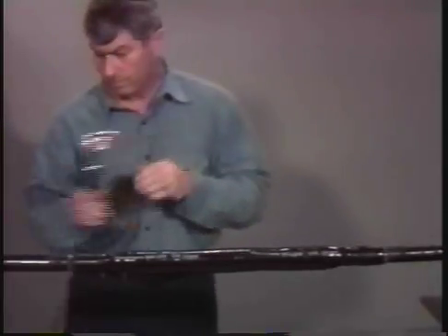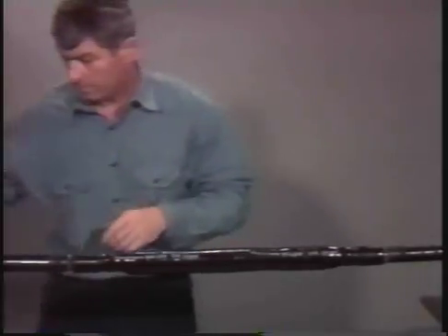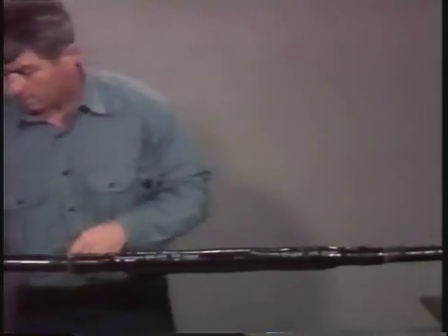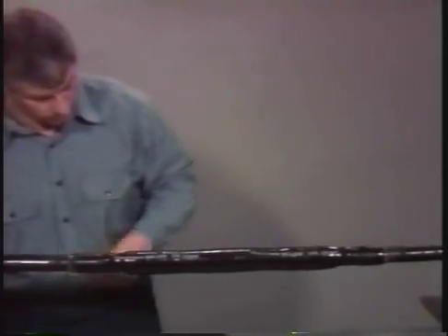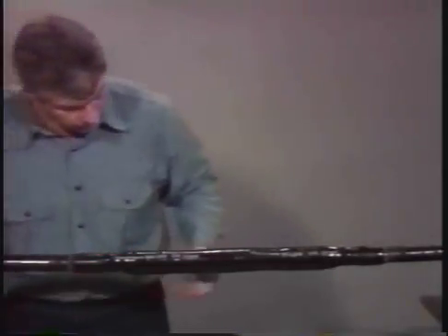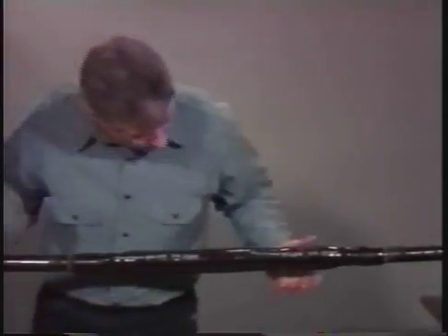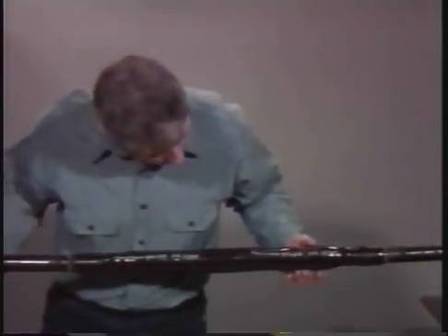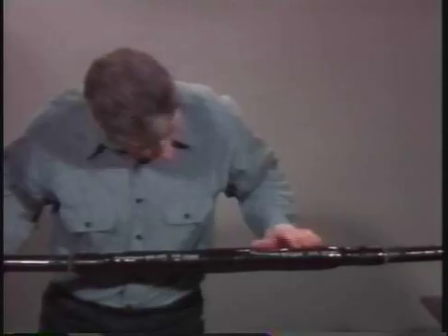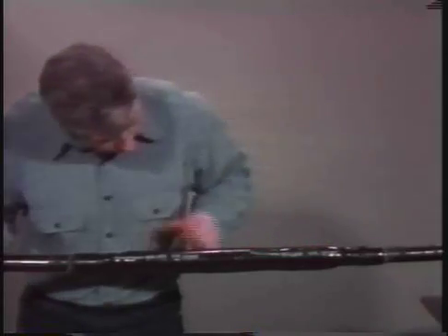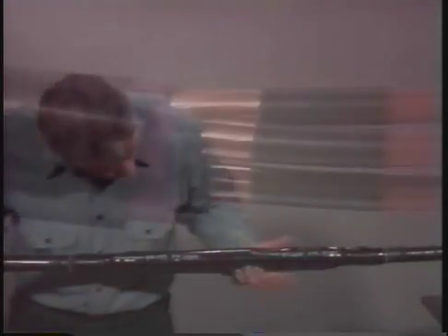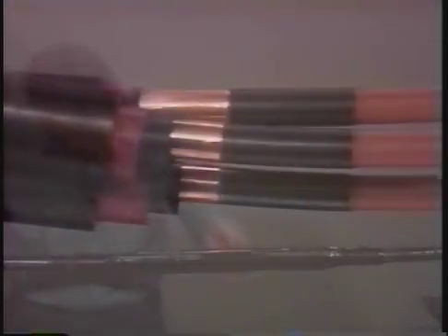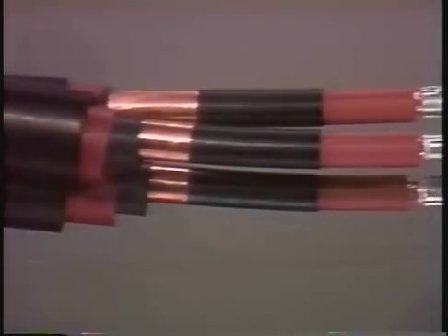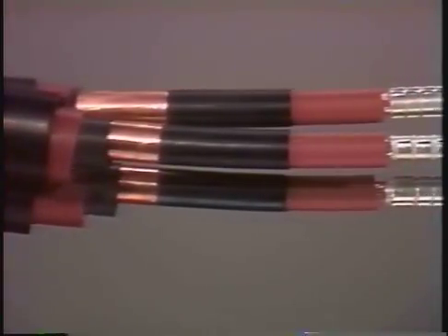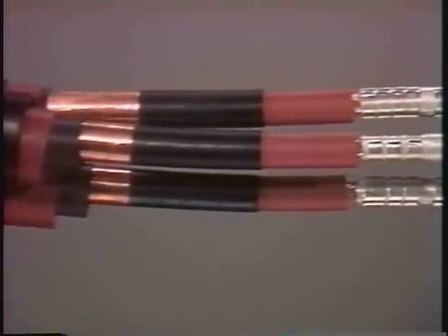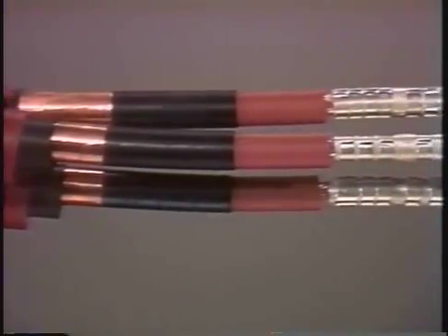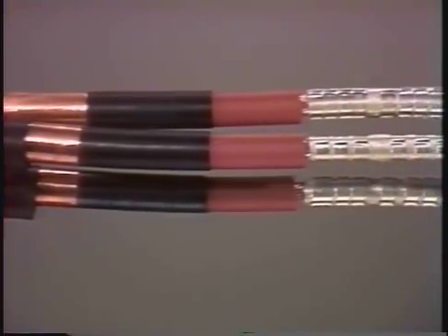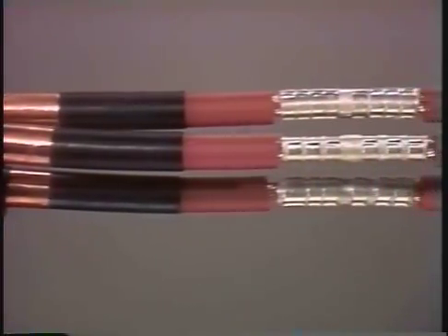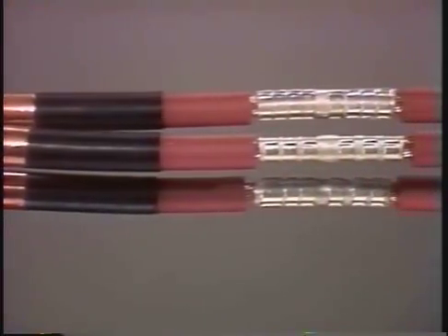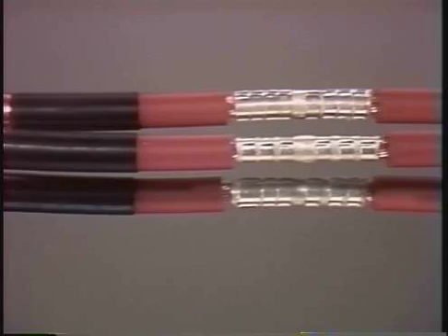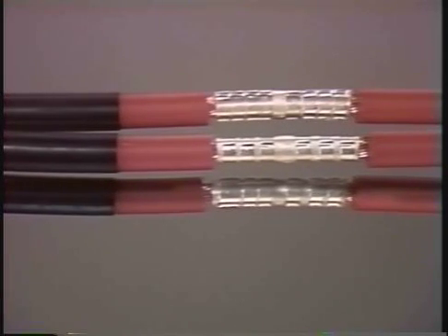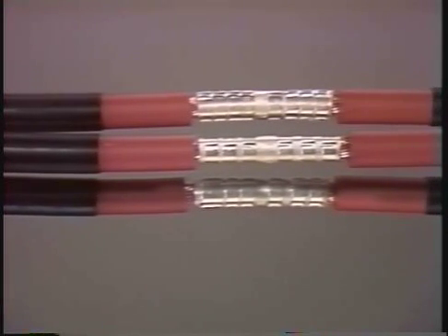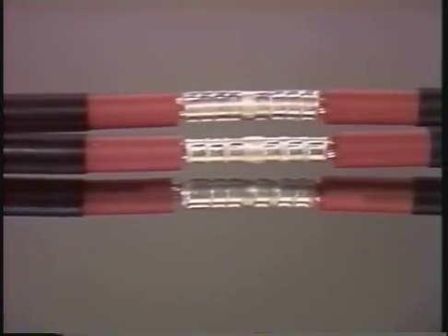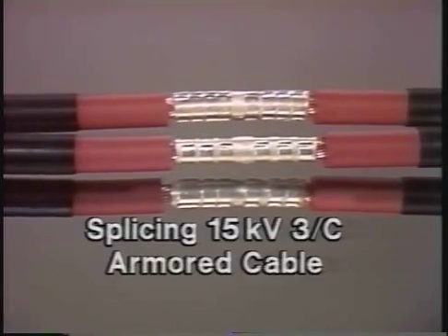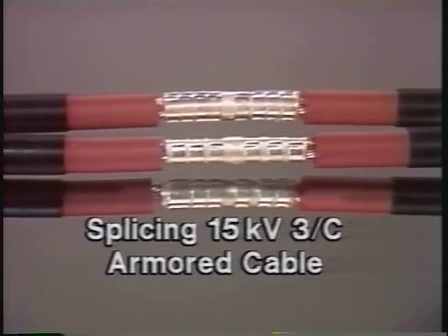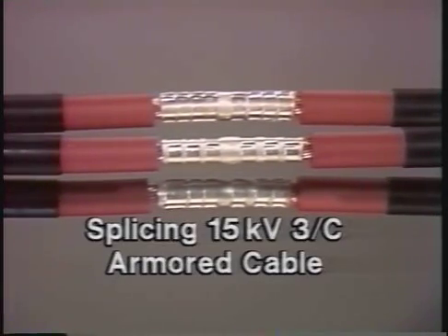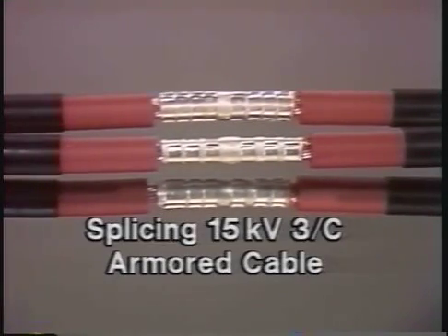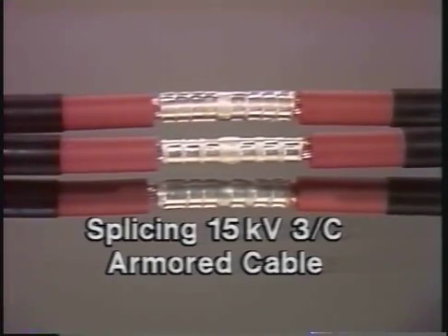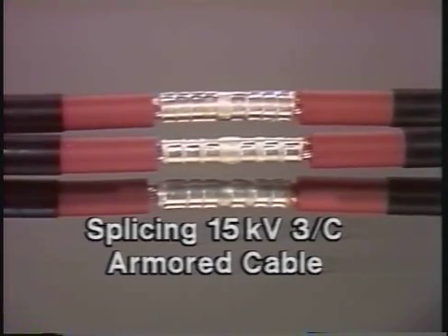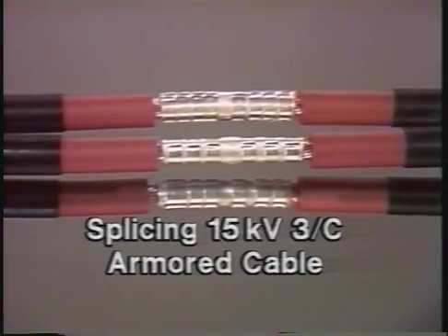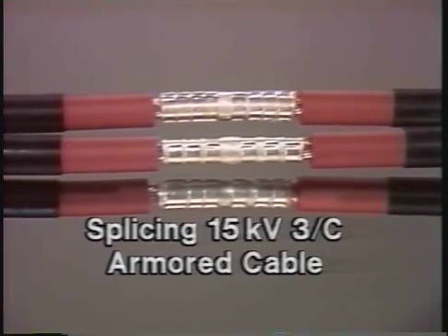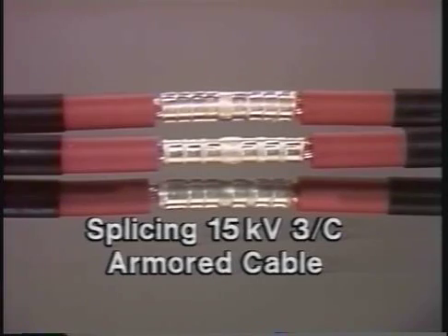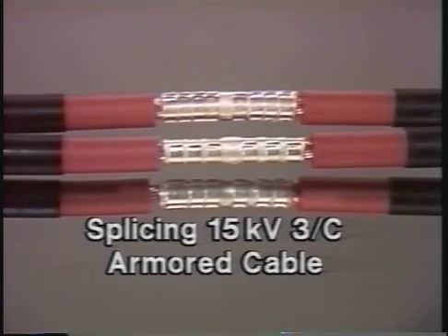In the next segment we will illustrate the additional steps involved in building a 15 KV three-conductor armored cable splice.